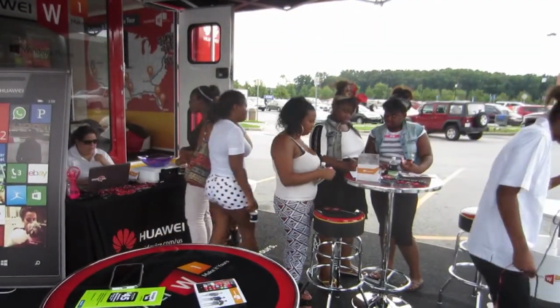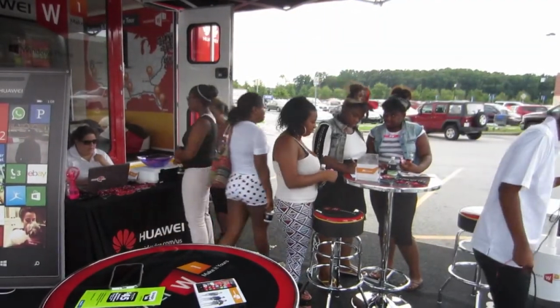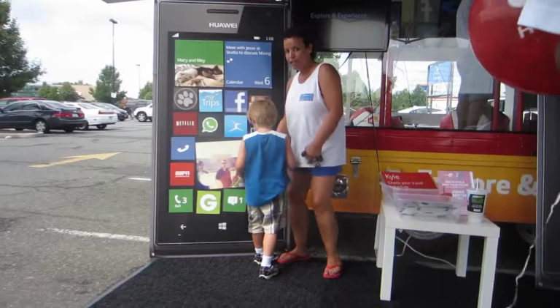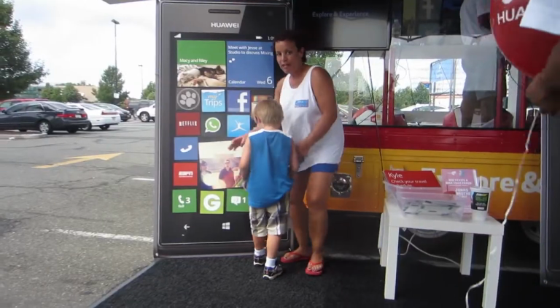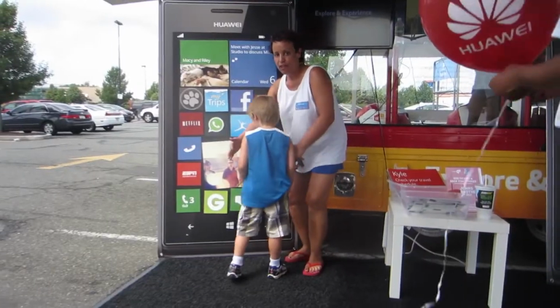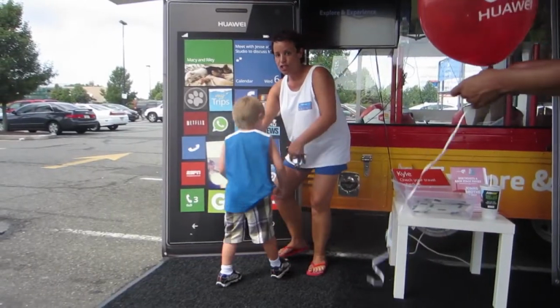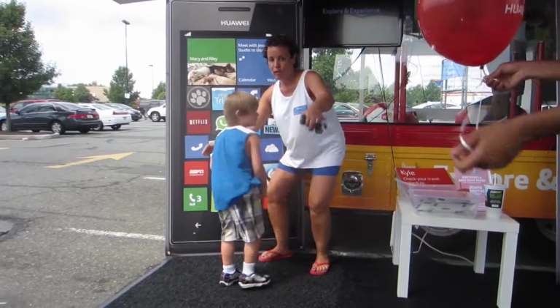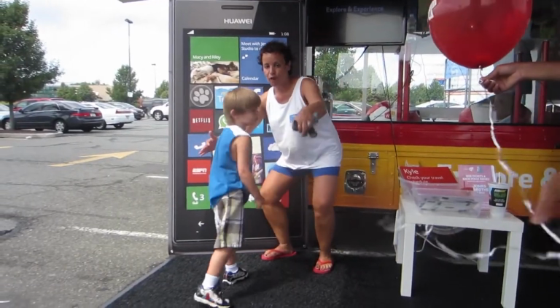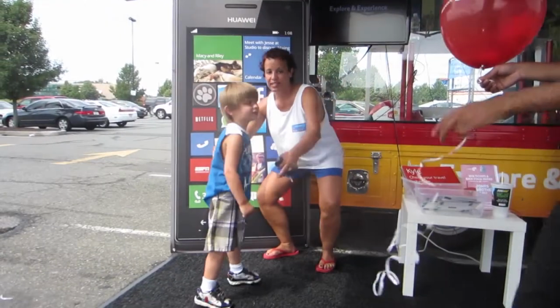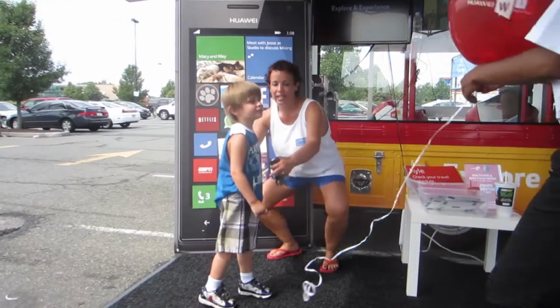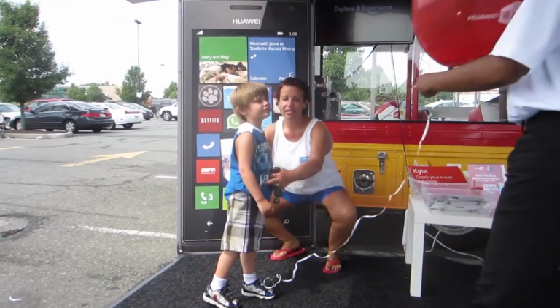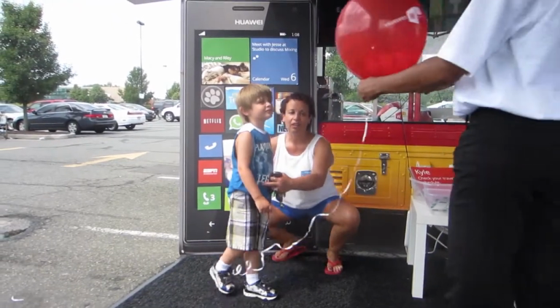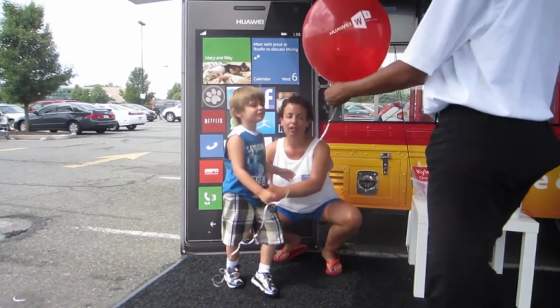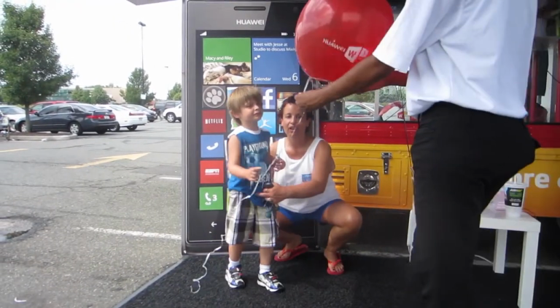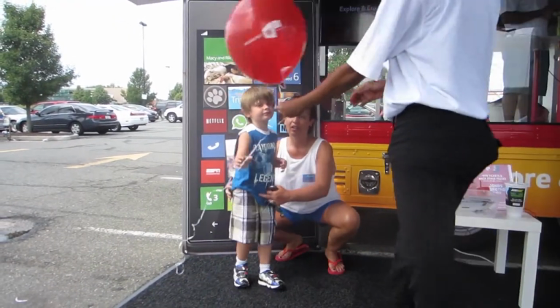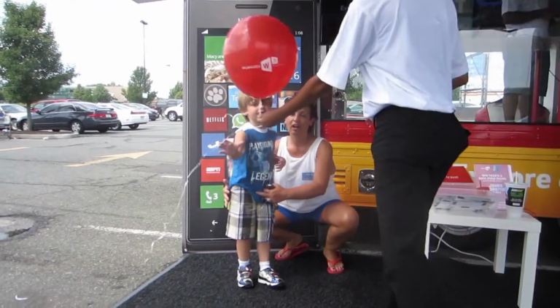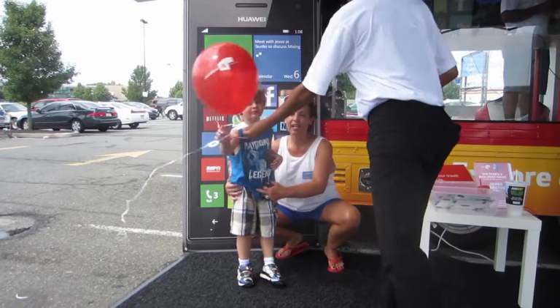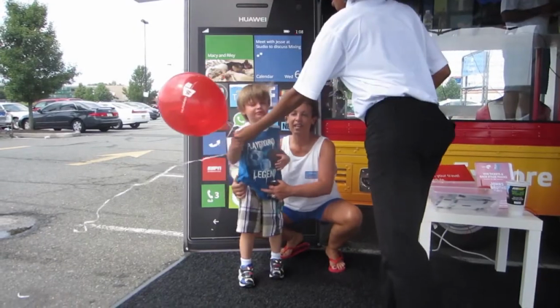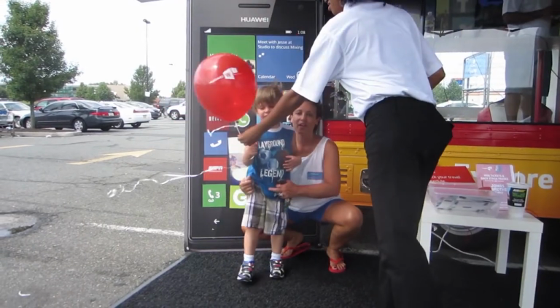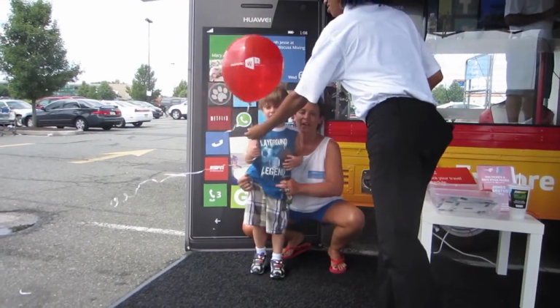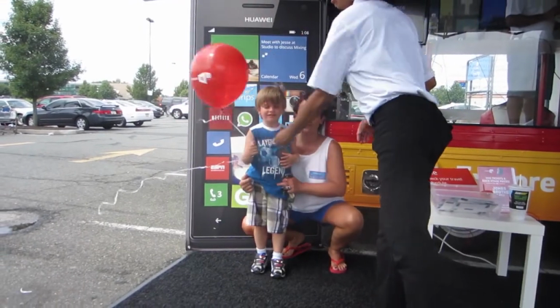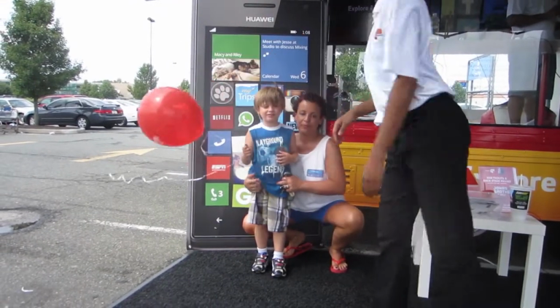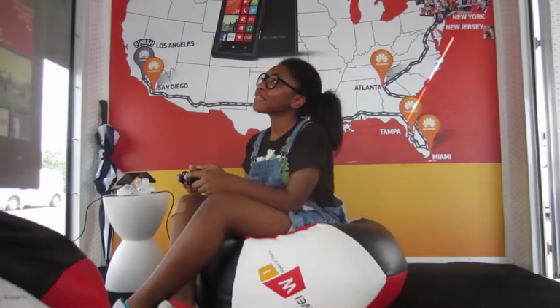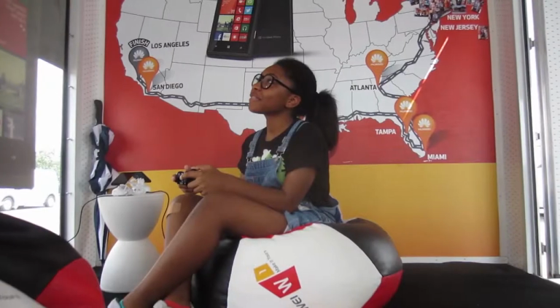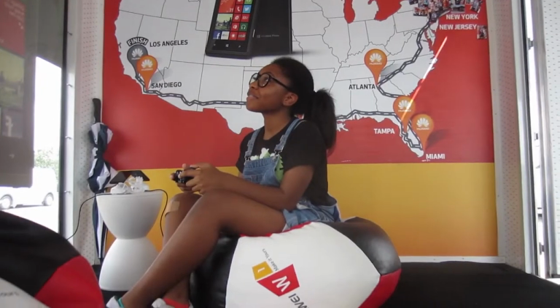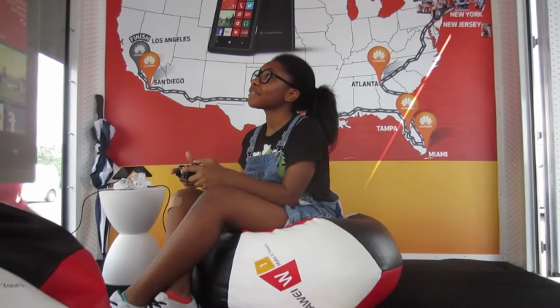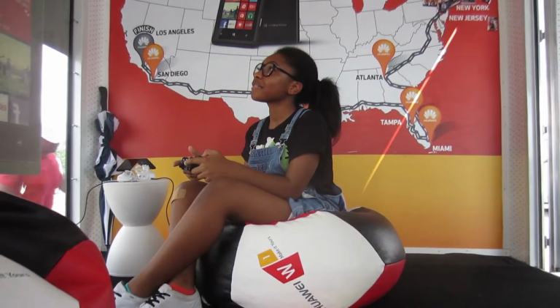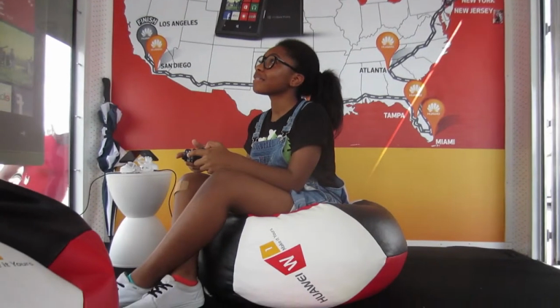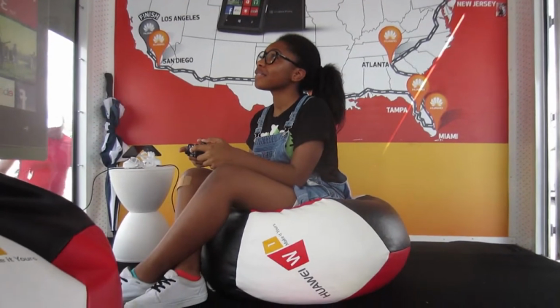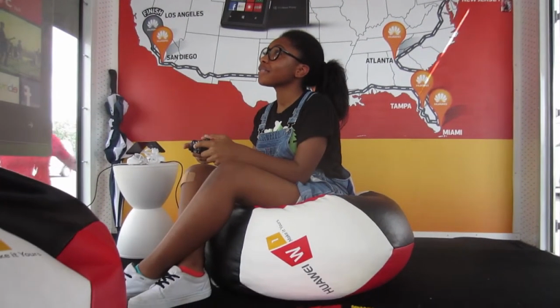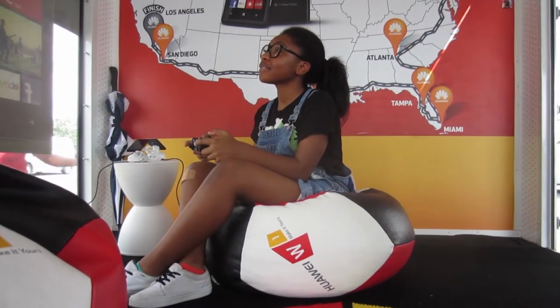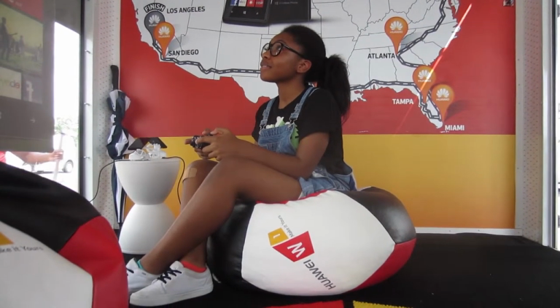We traveled more than 8,000 miles this summer as we went to Walmart parking lots to interact with thousands and thousands of our guests.